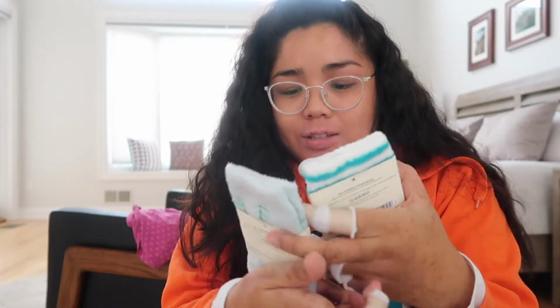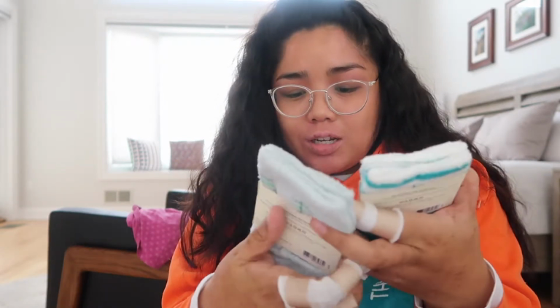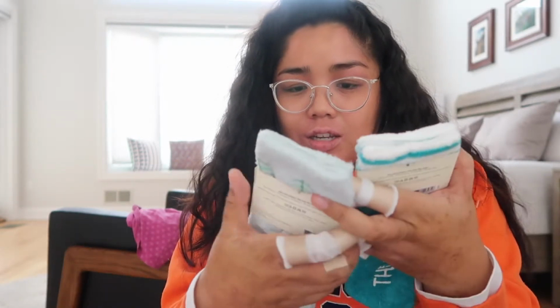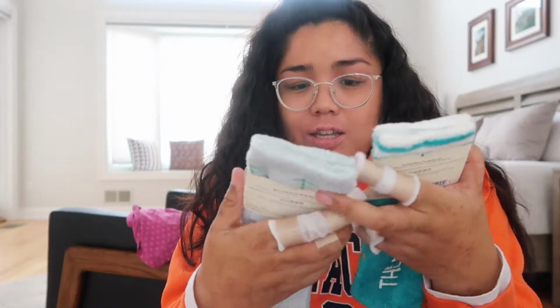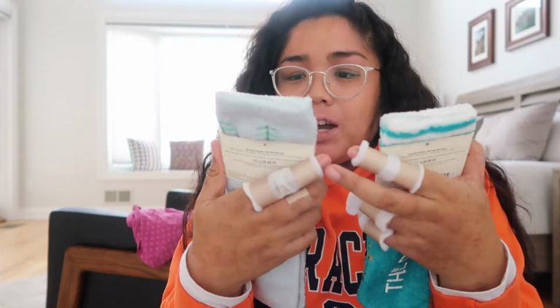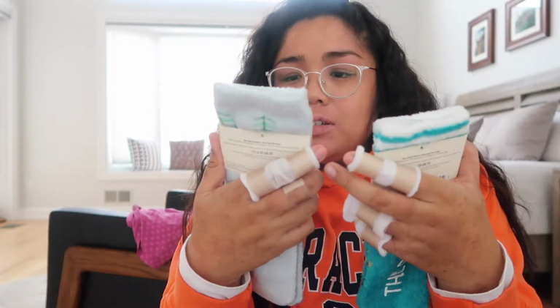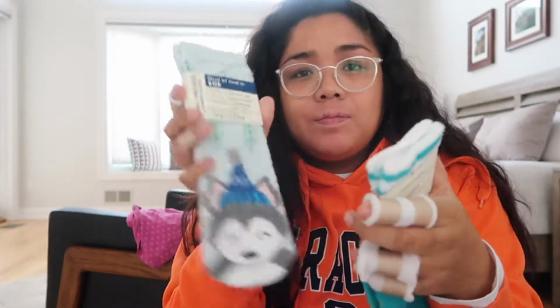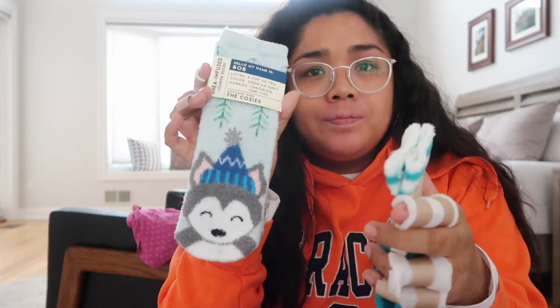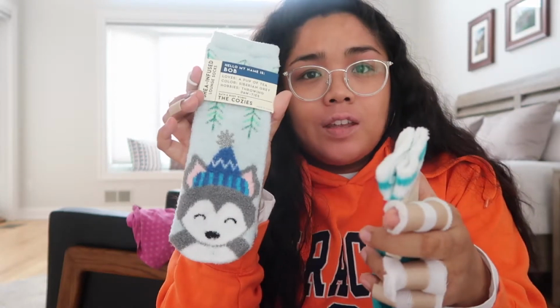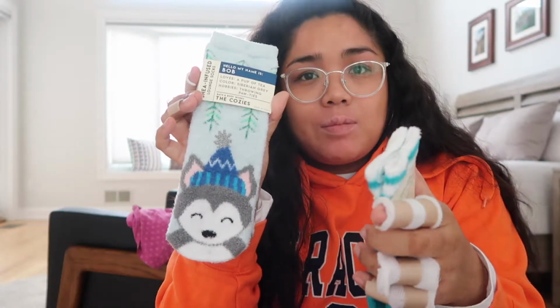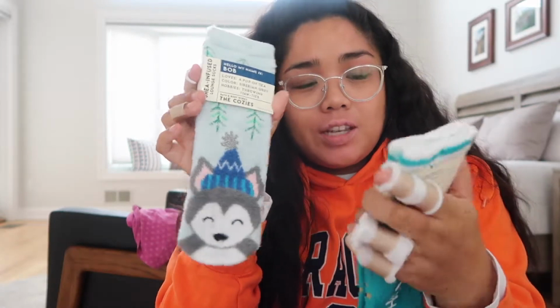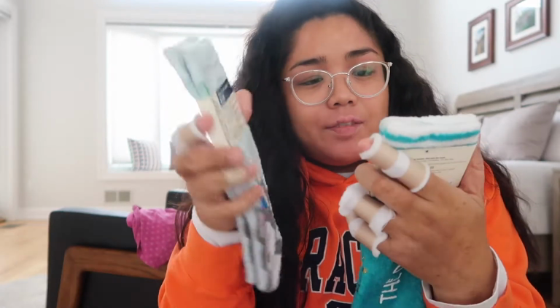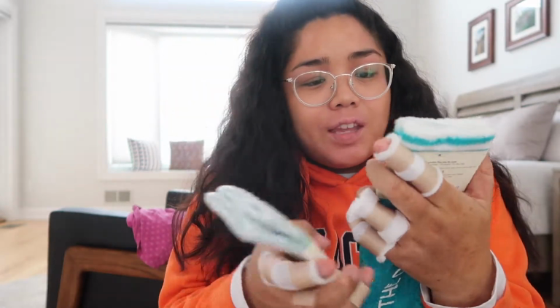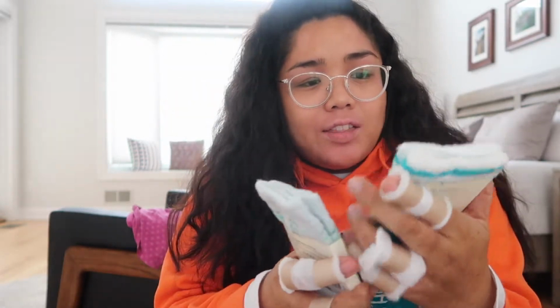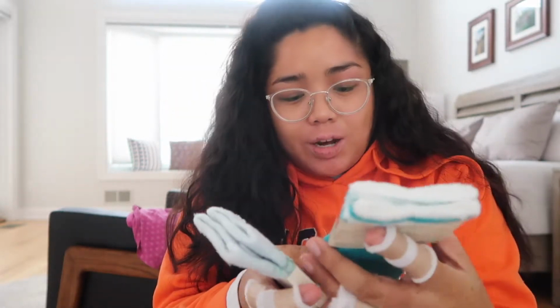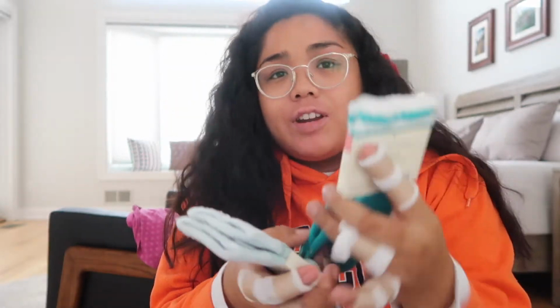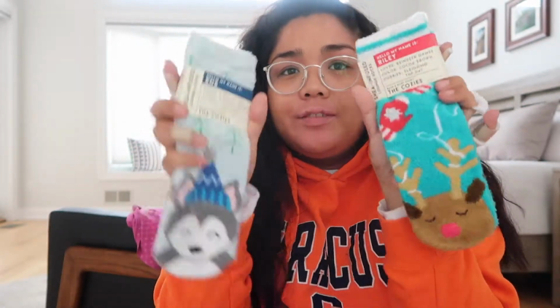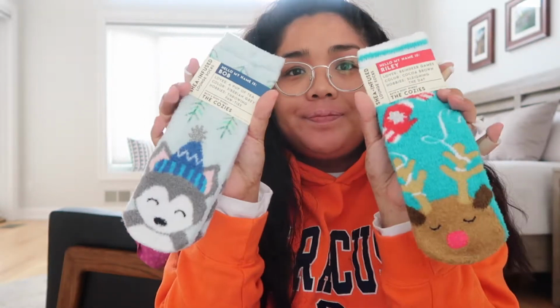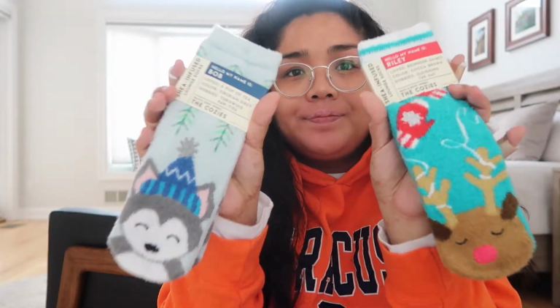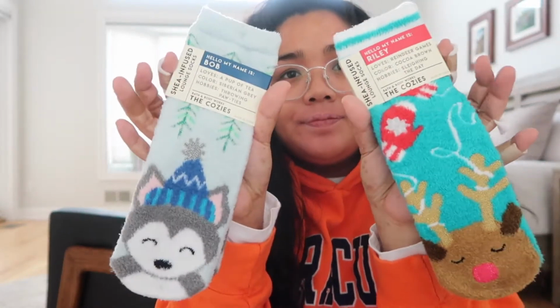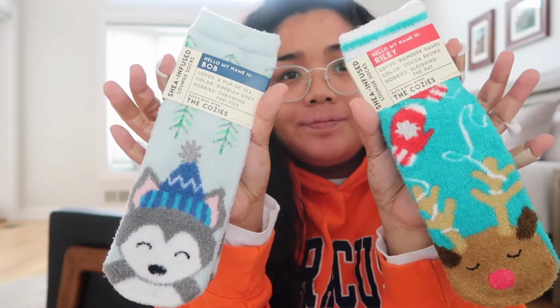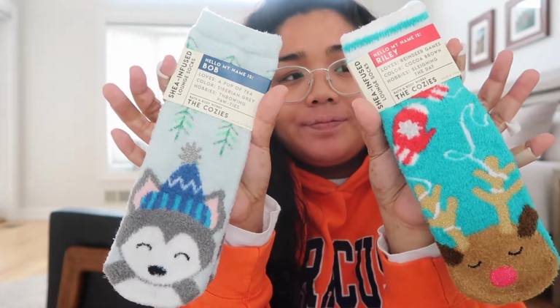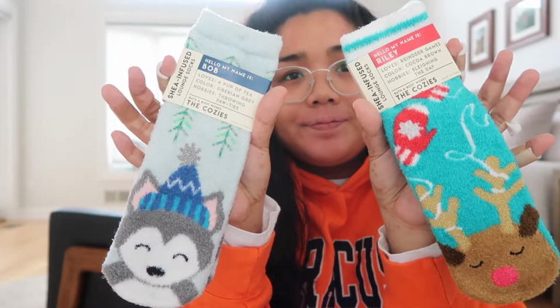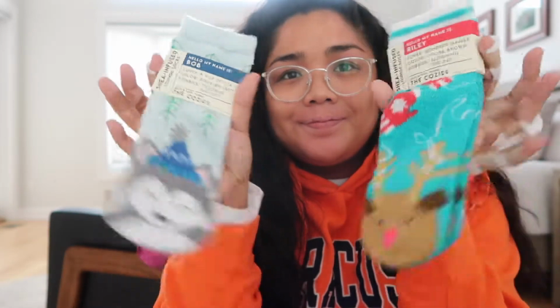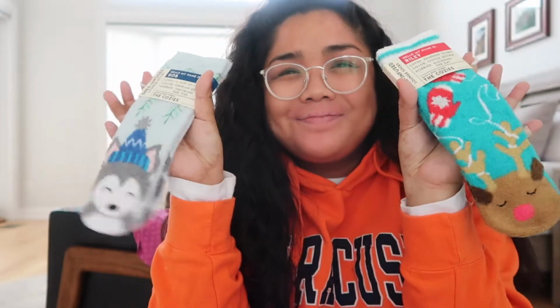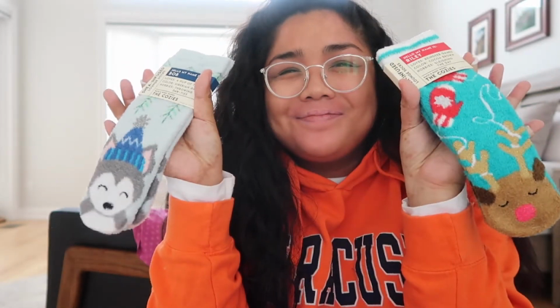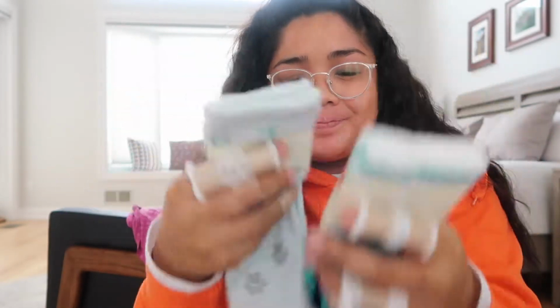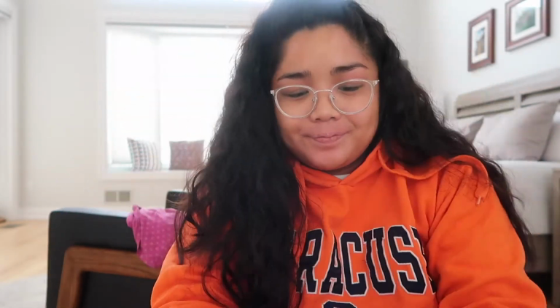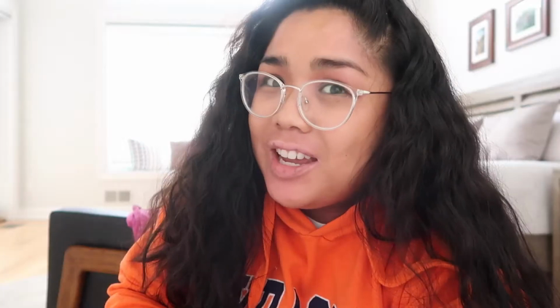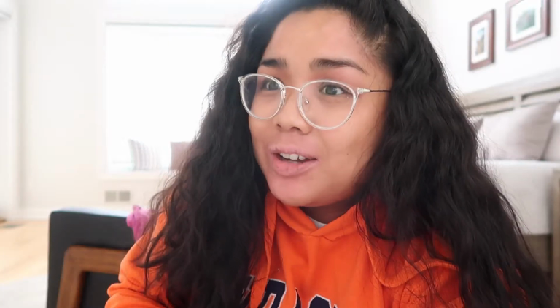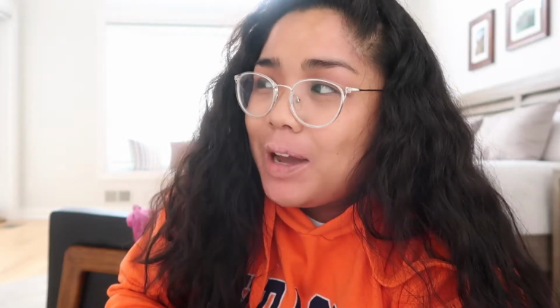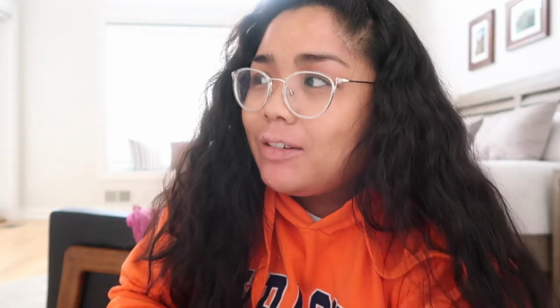This one is Bob the Siberian Husky, and this is Riley the Reindeer. That's really it — that's all we got at Bath and Body Works.